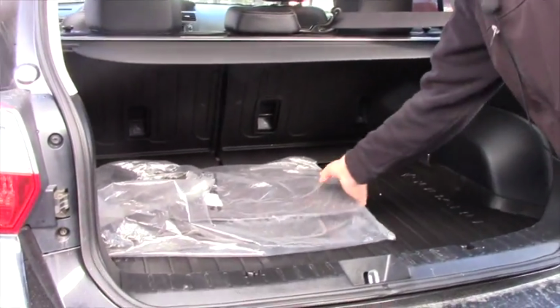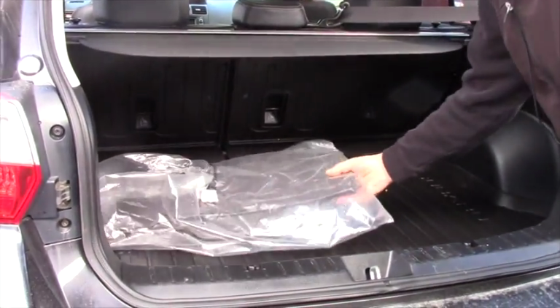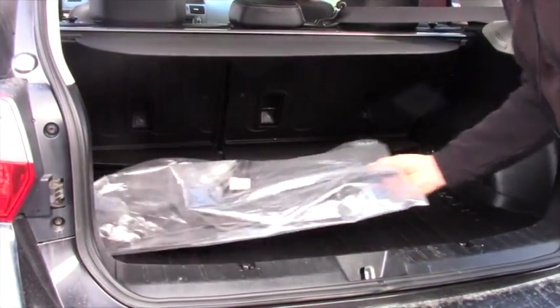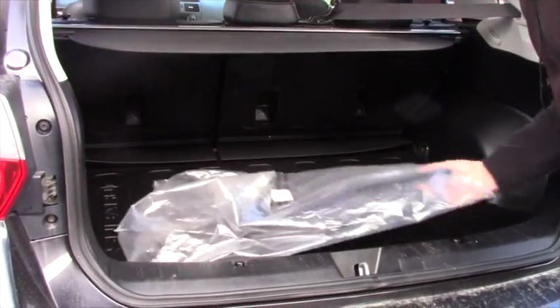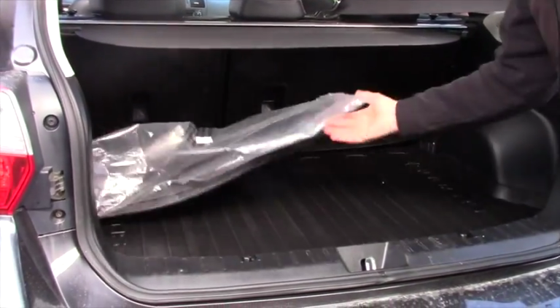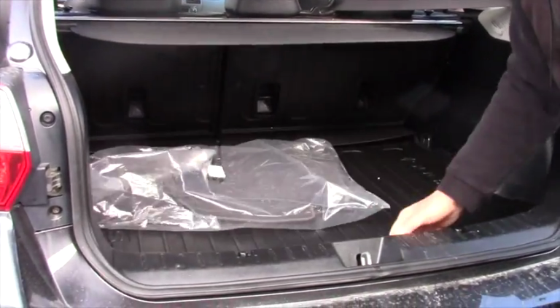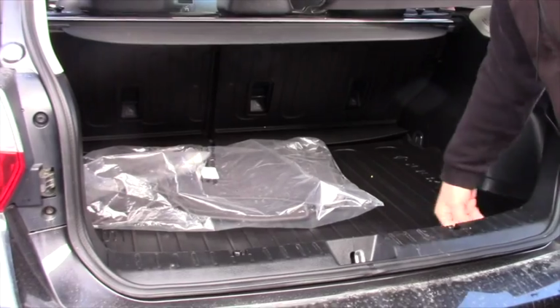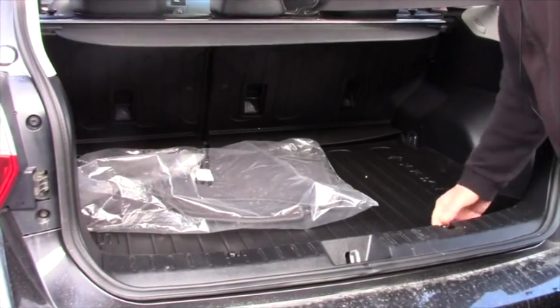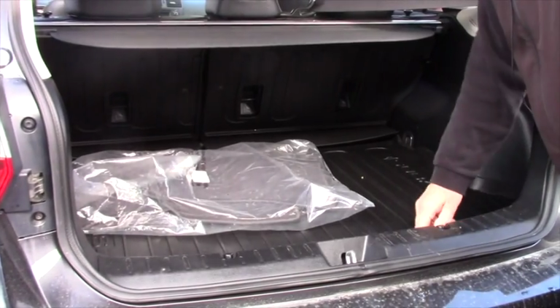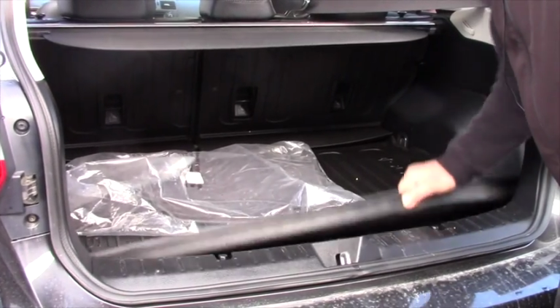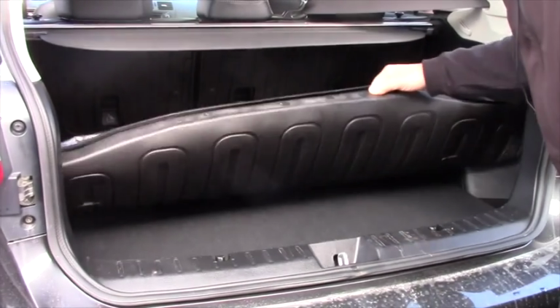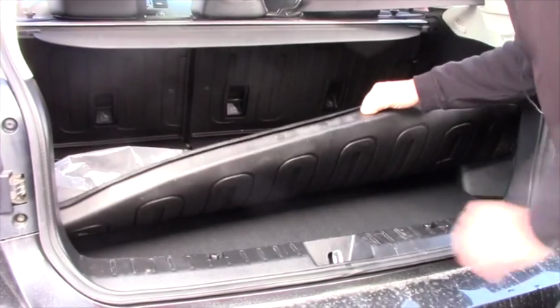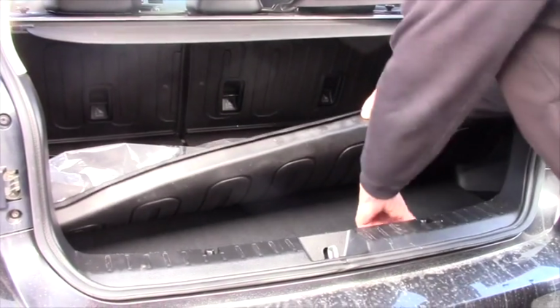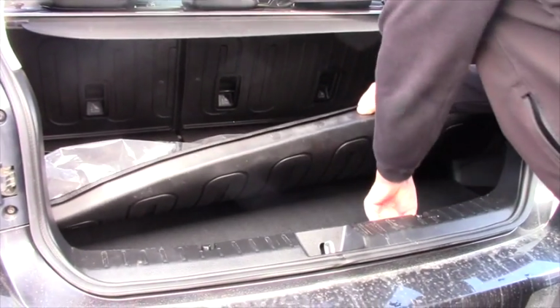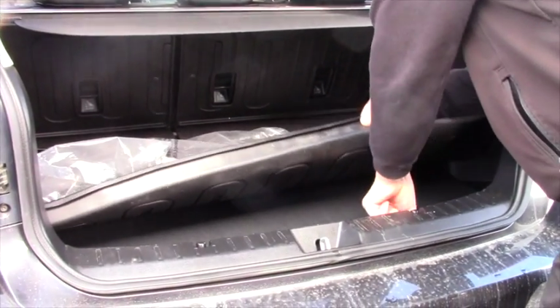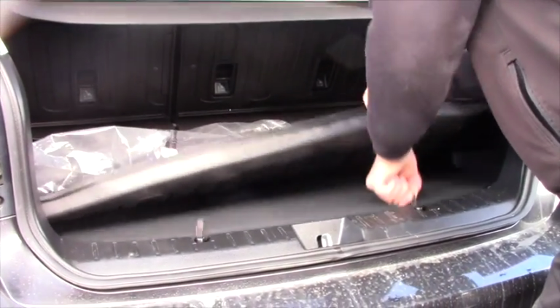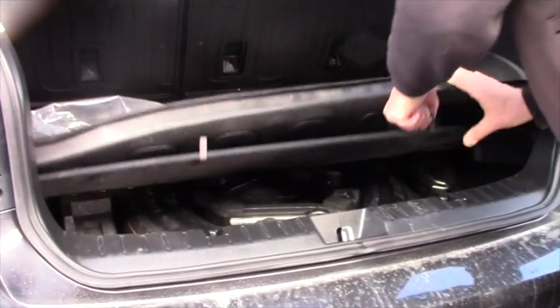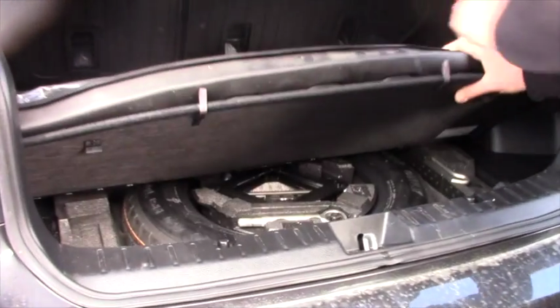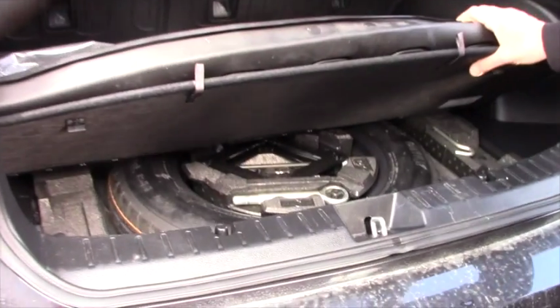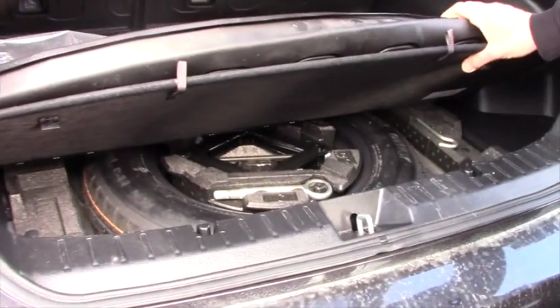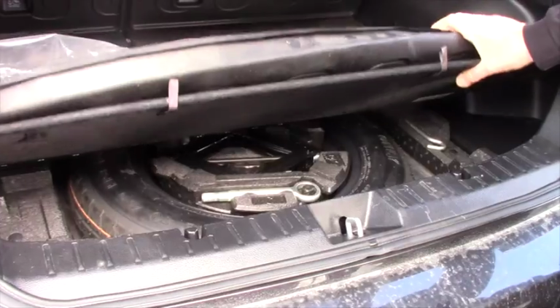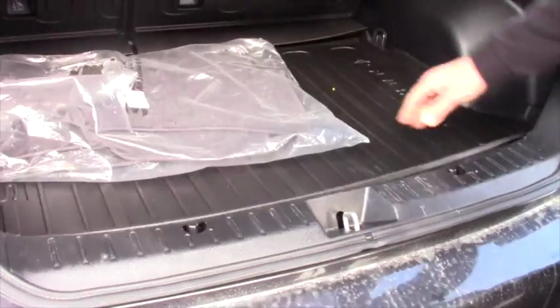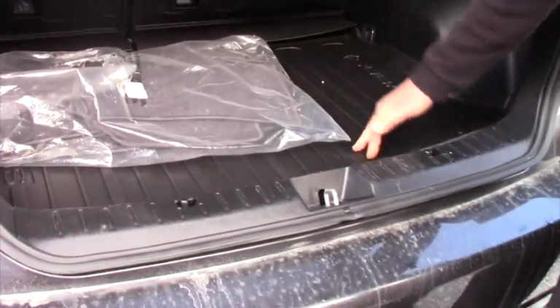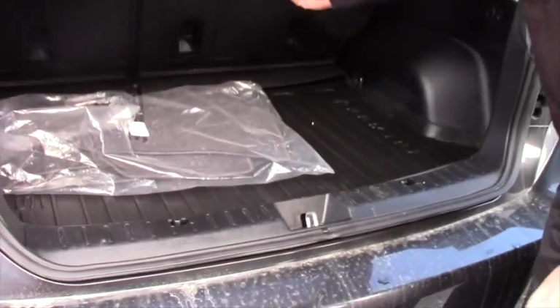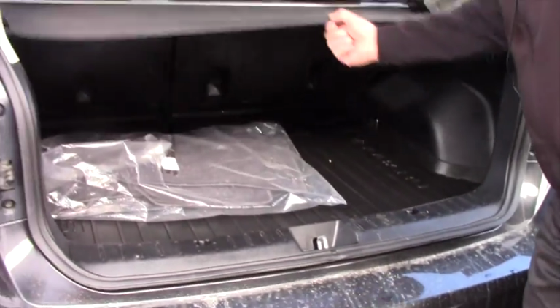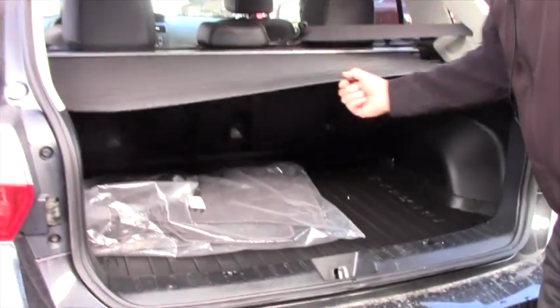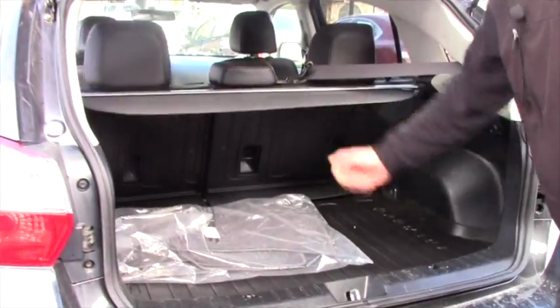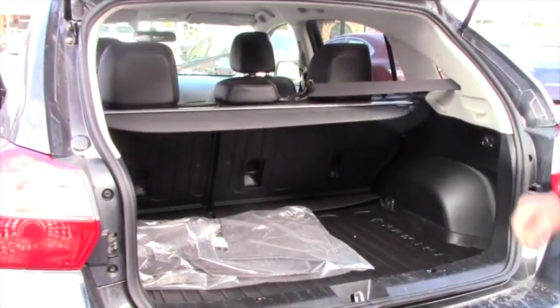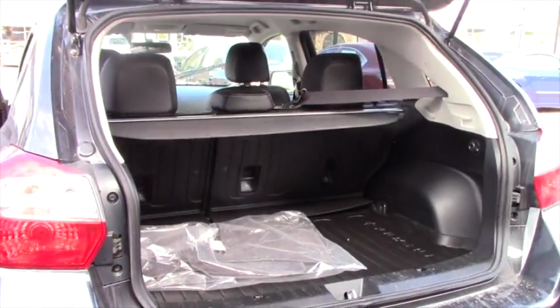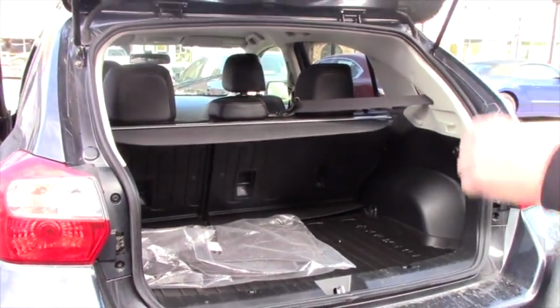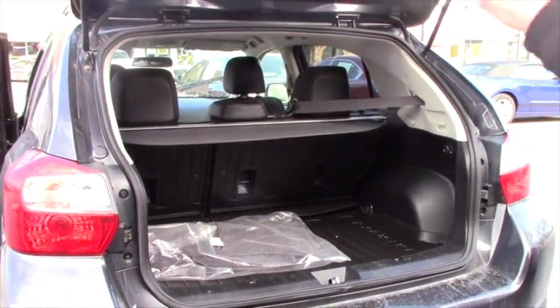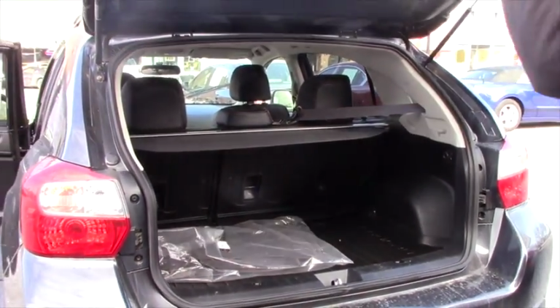You have an extra set of floor mats here. And of course, the cargo area, your spare tire, and the tools for it. You have a cargo cover as well.